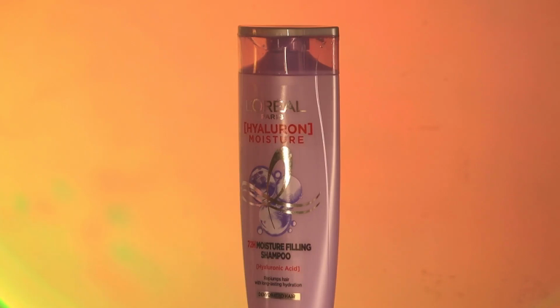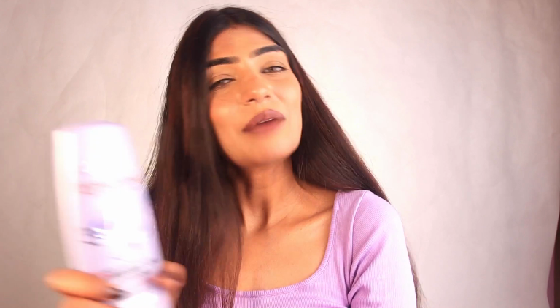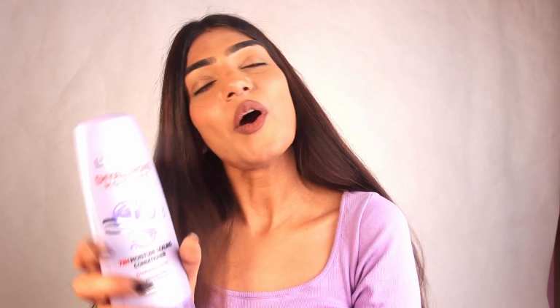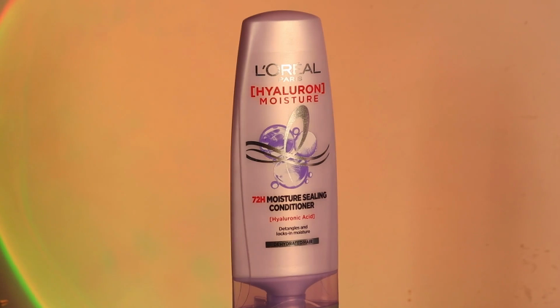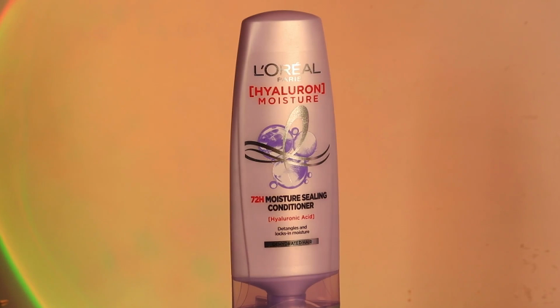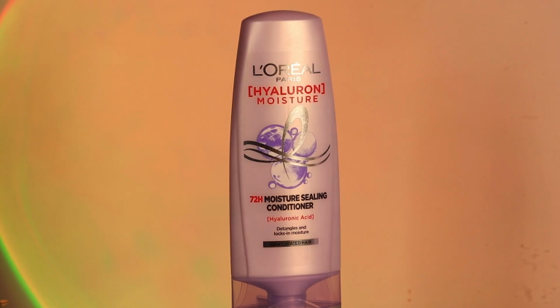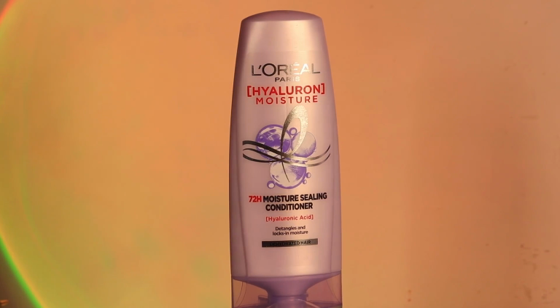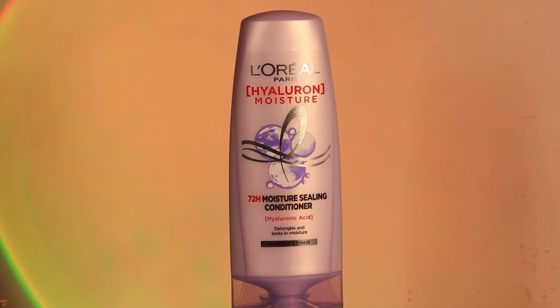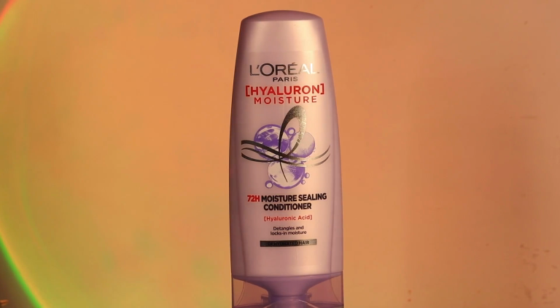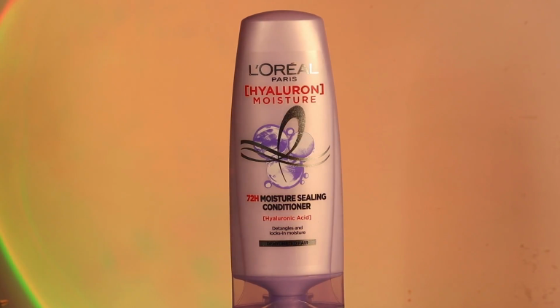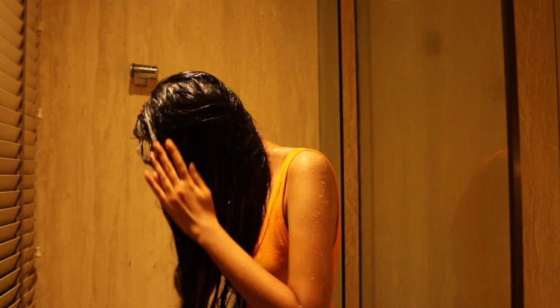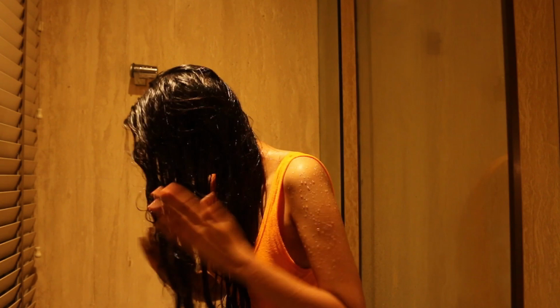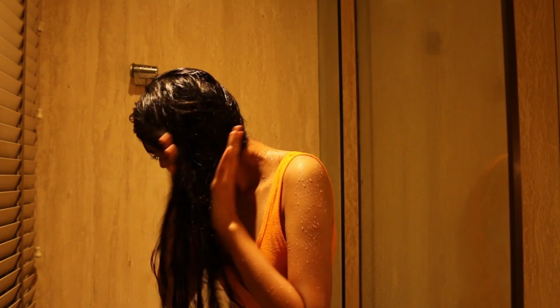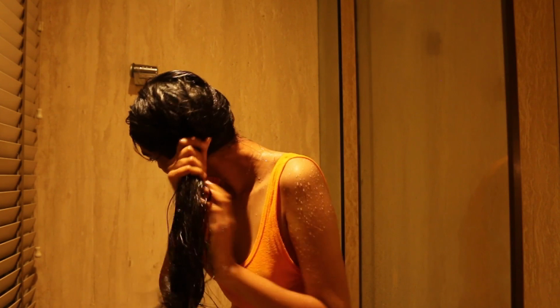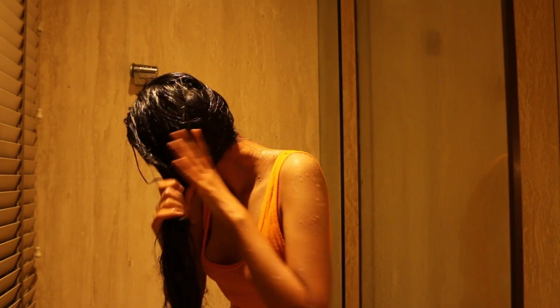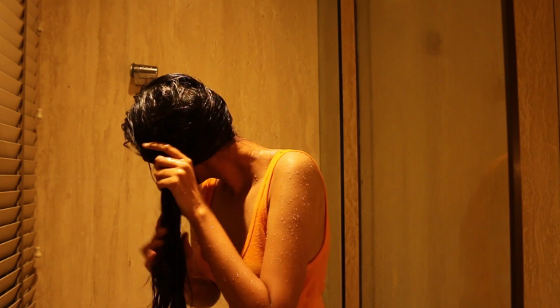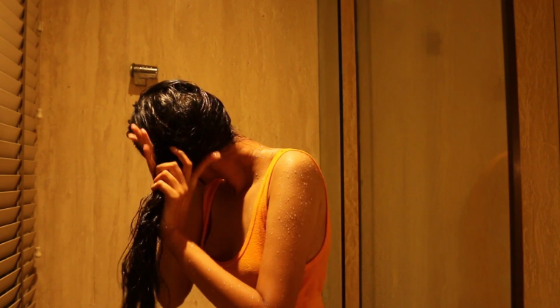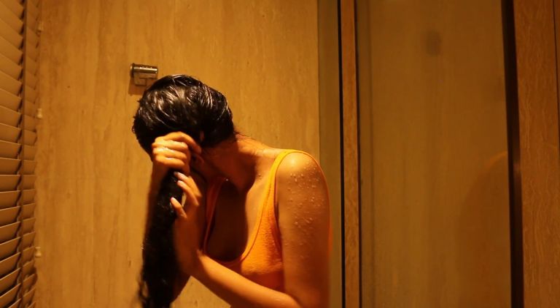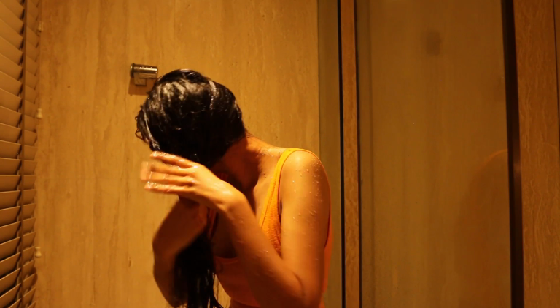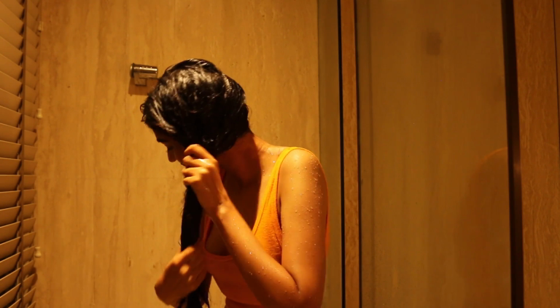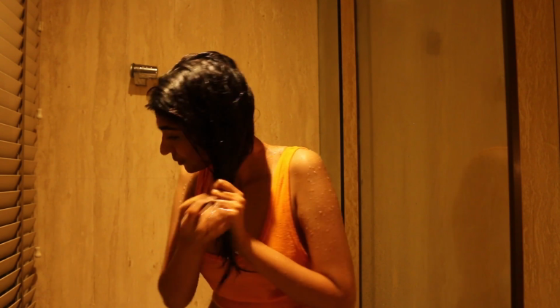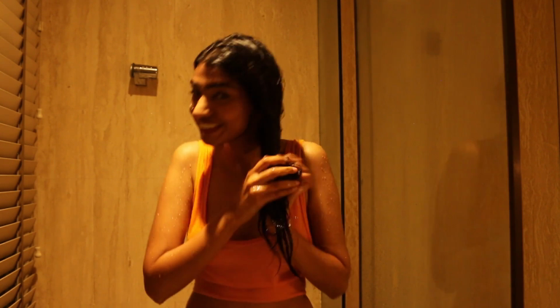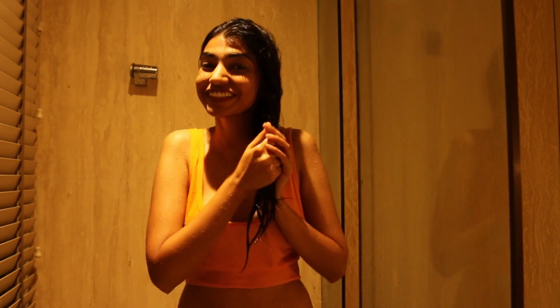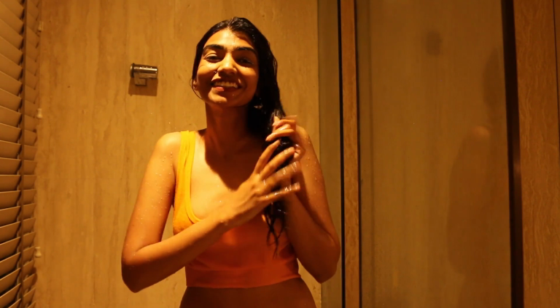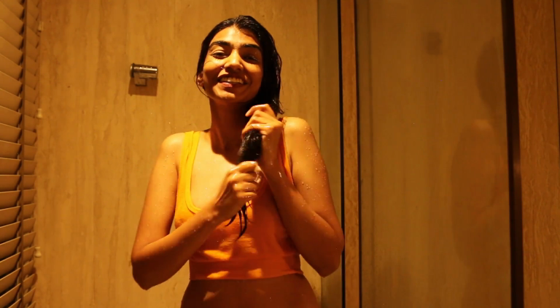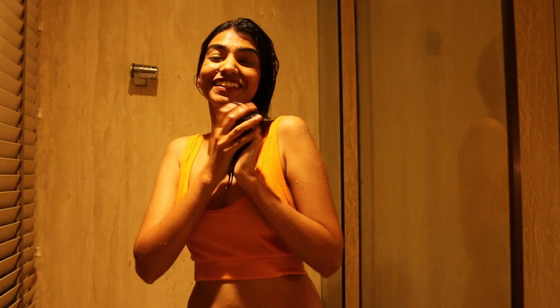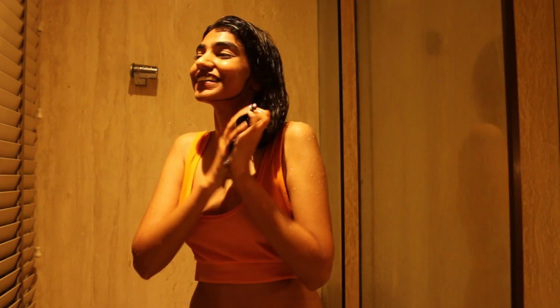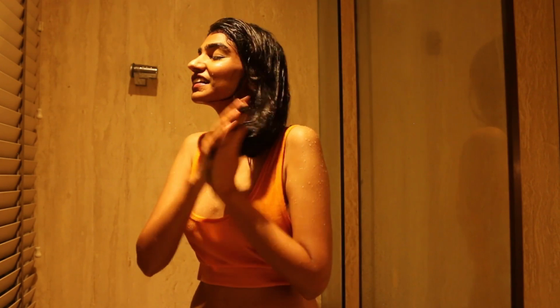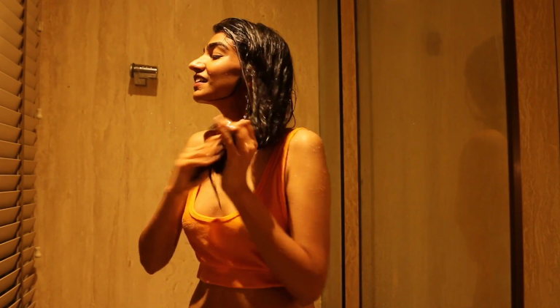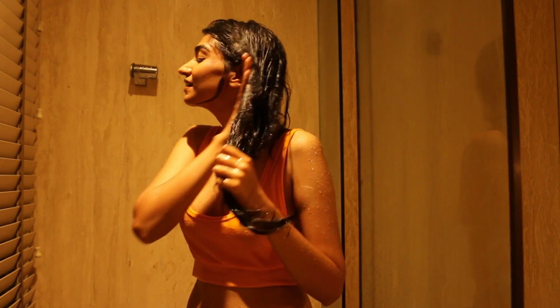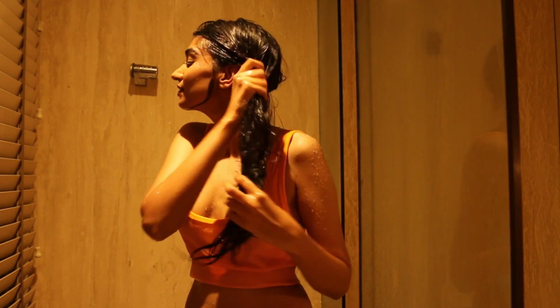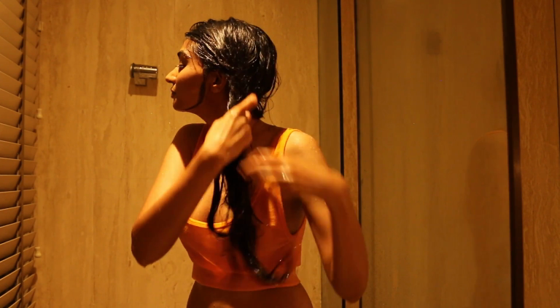Then I move on to using the moisture sealing conditioner. It helps in providing adequate hydration to the hair, and it helps in detangling it so you are not going to have any breakages.